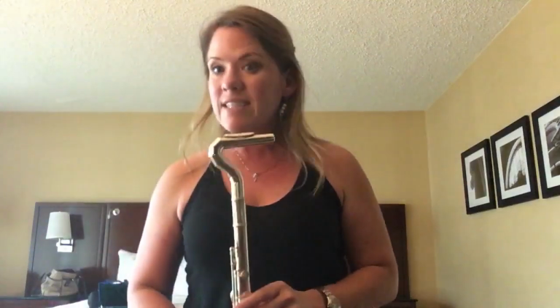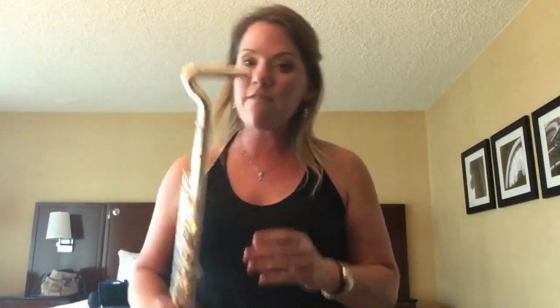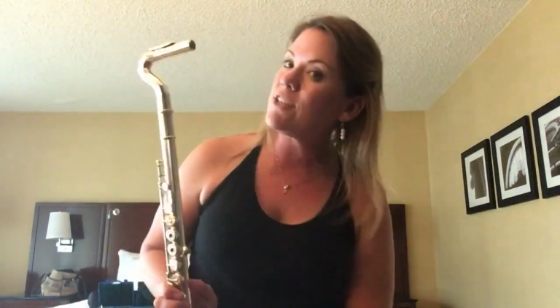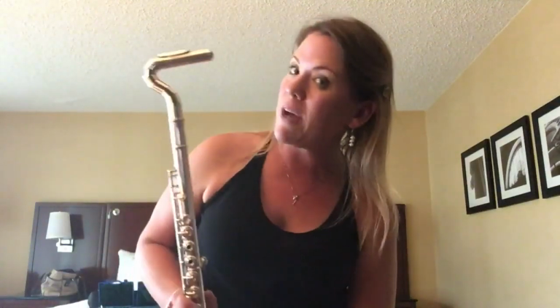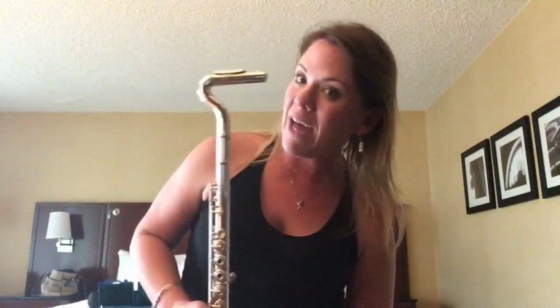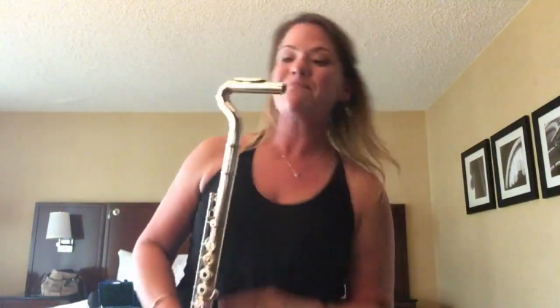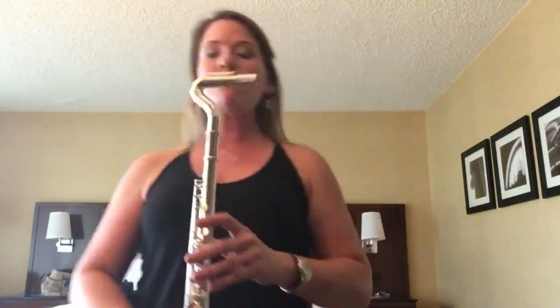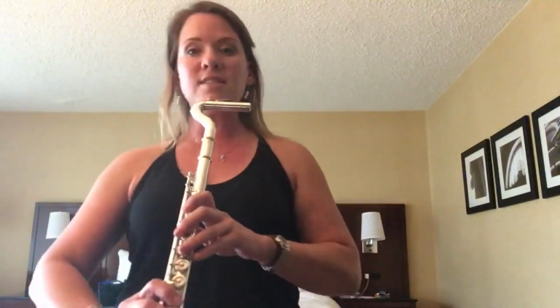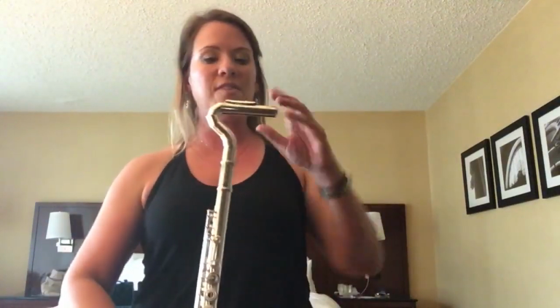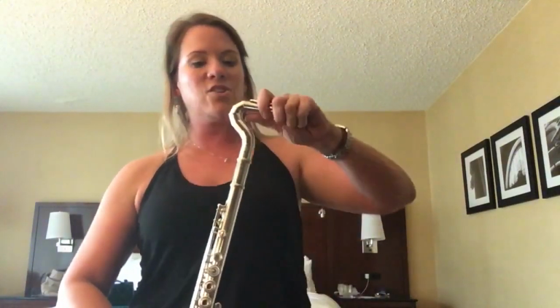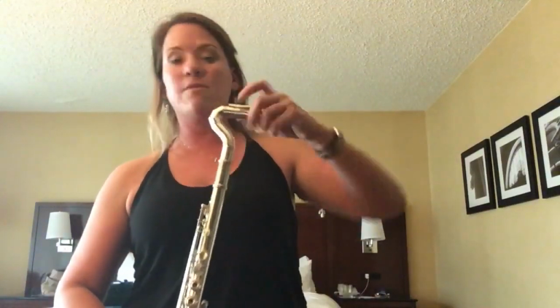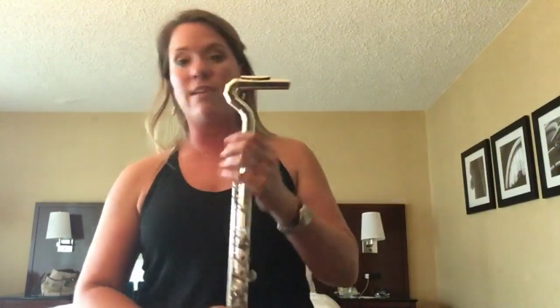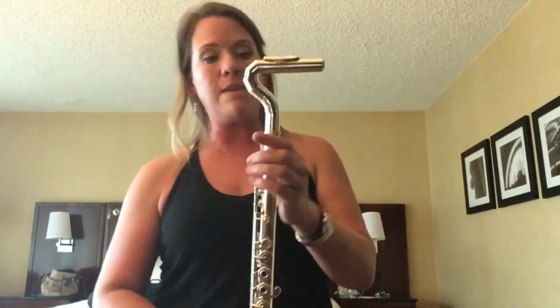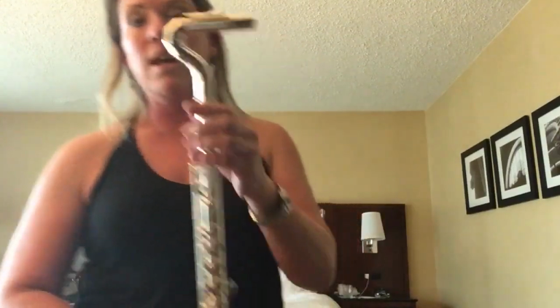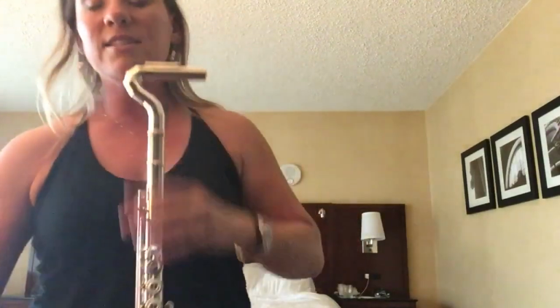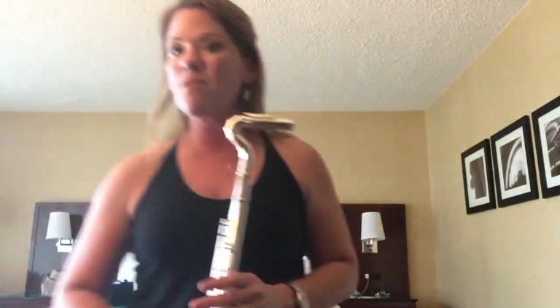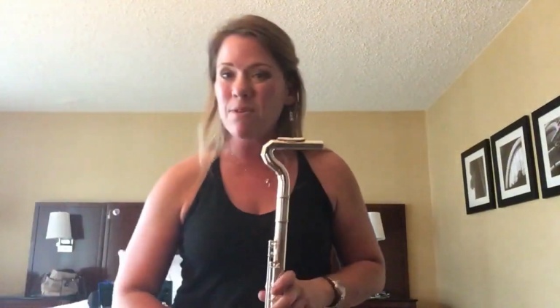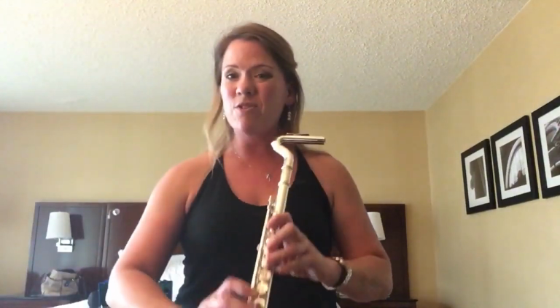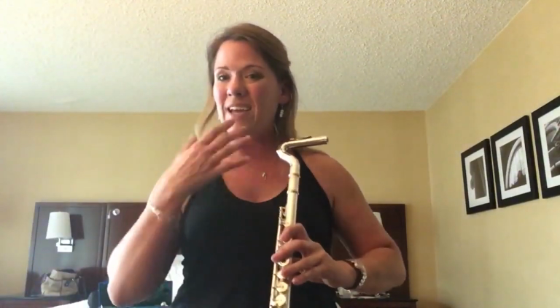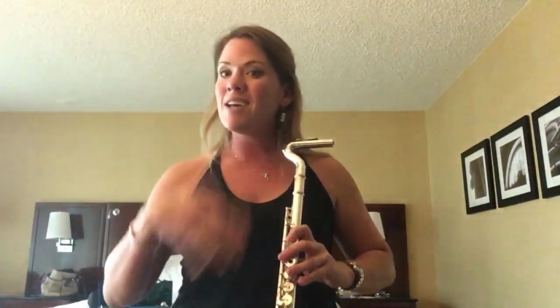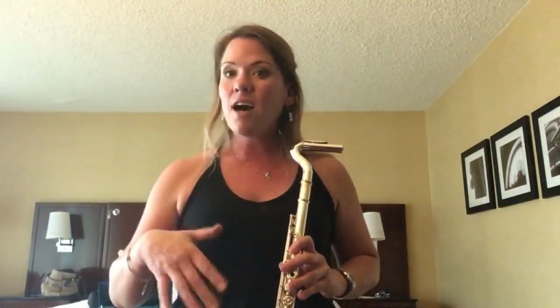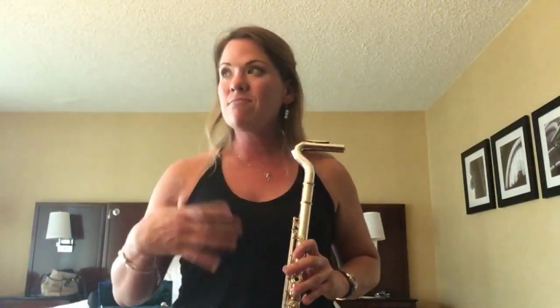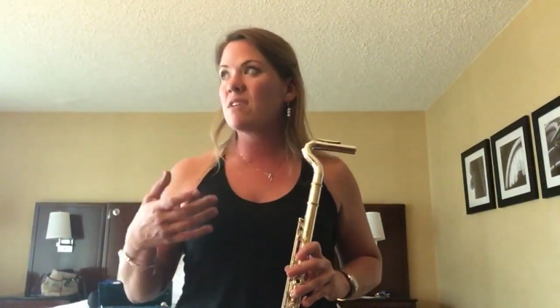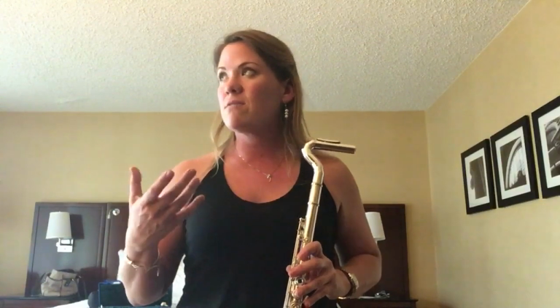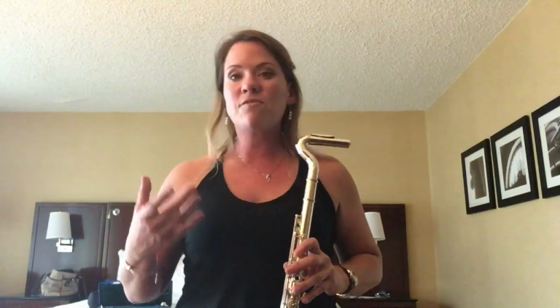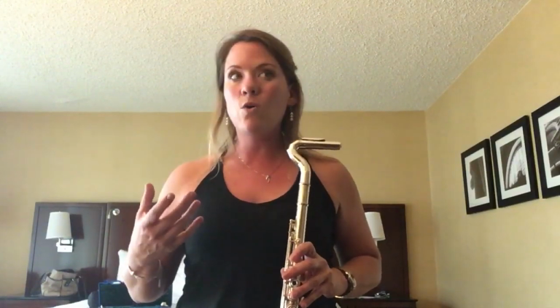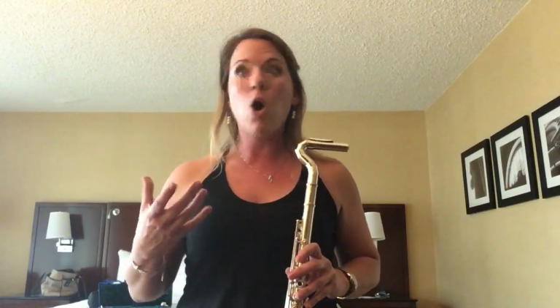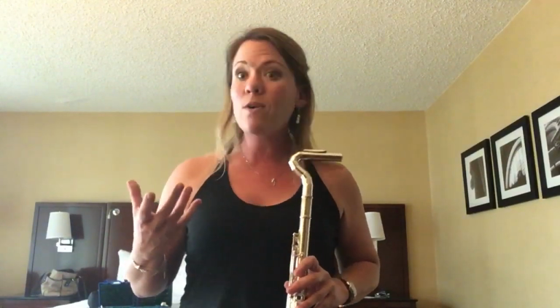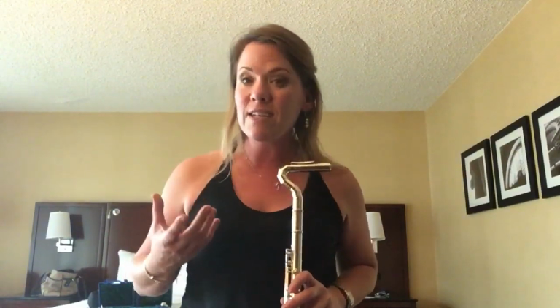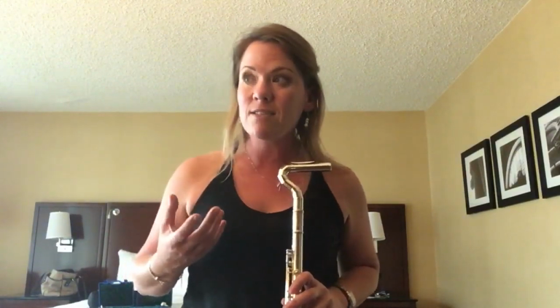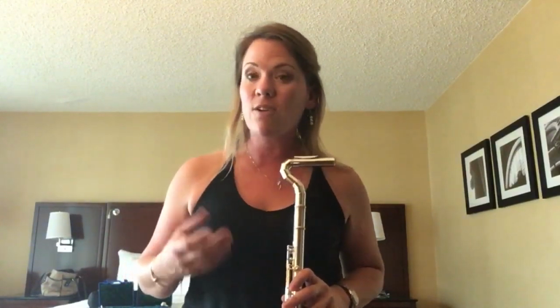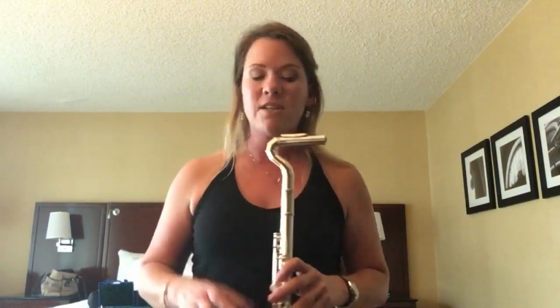This is the Vertical Head Joint by Flute Labs. I think it's a good option for several people, especially if you're a doubler and you're used to playing saxophone, oboe even, or clarinet especially.